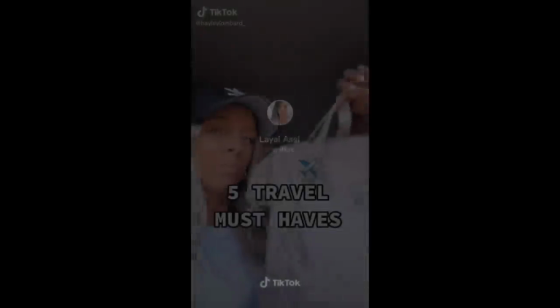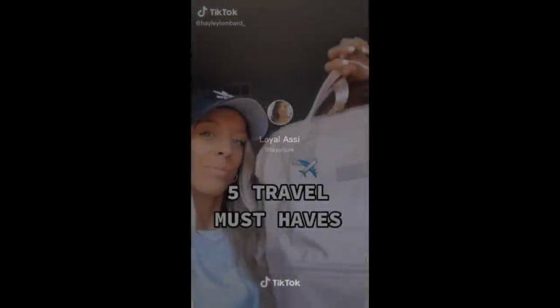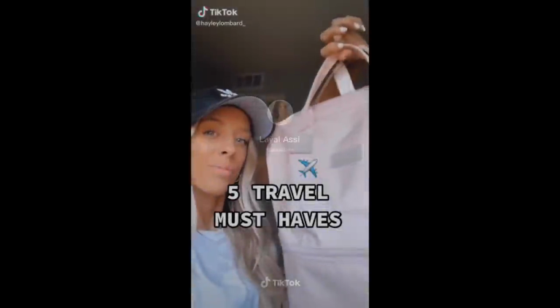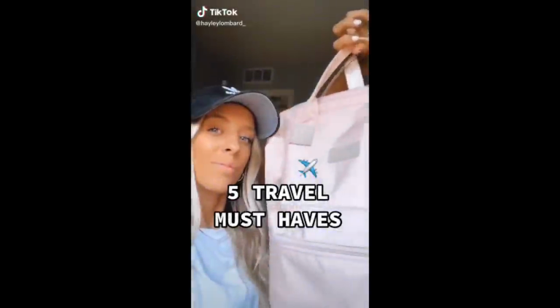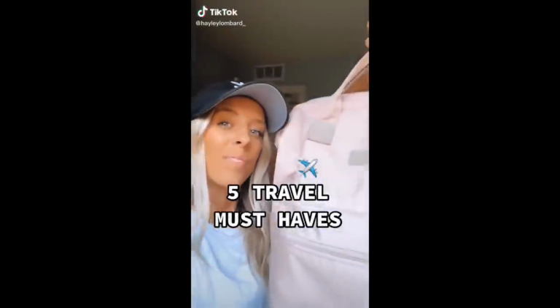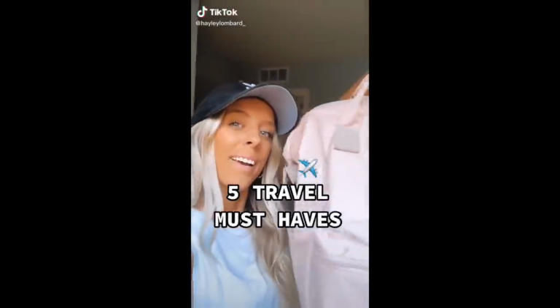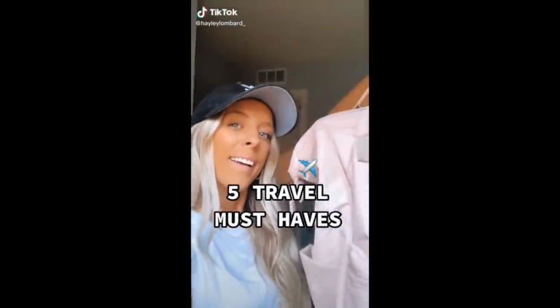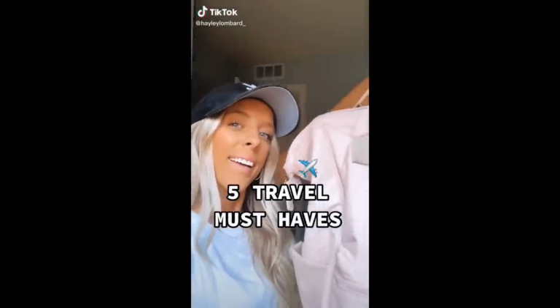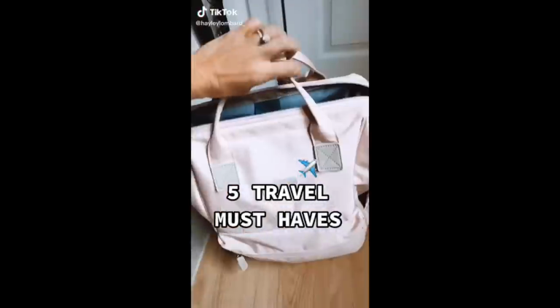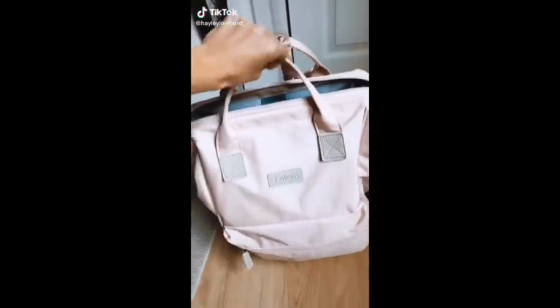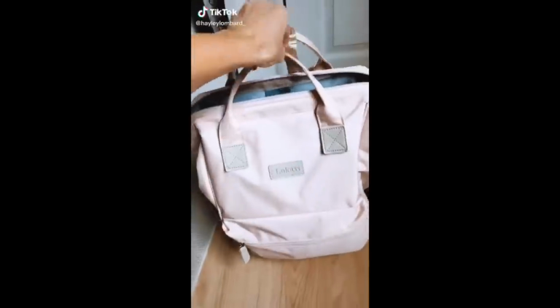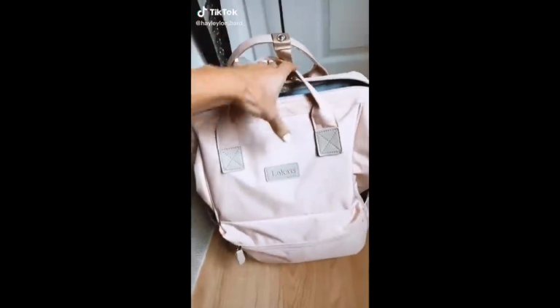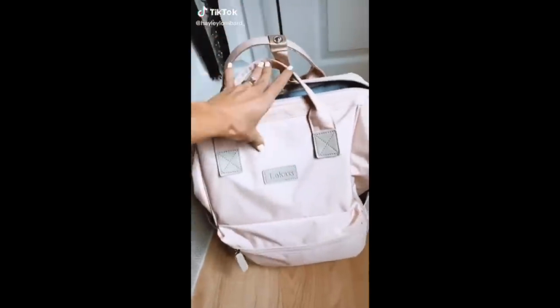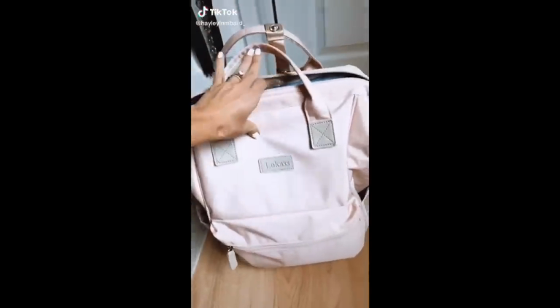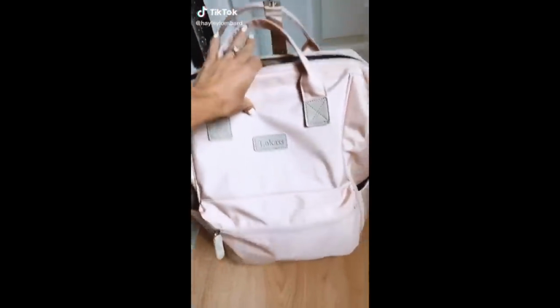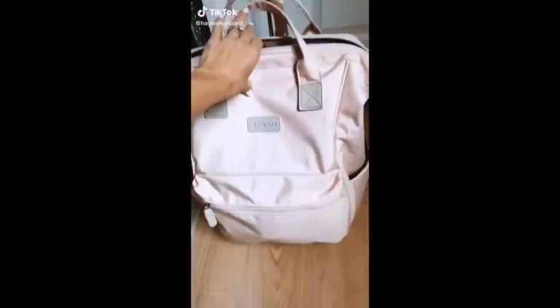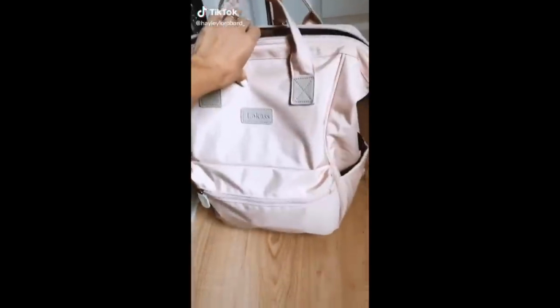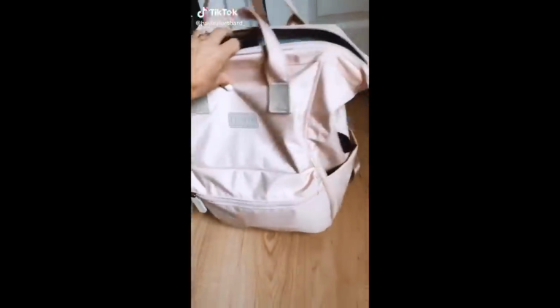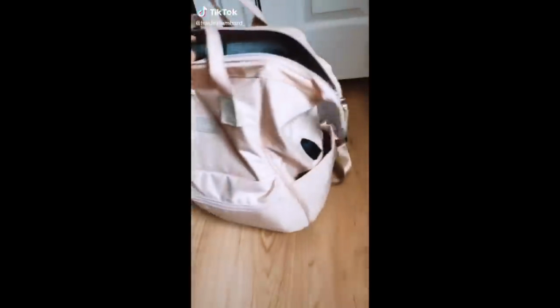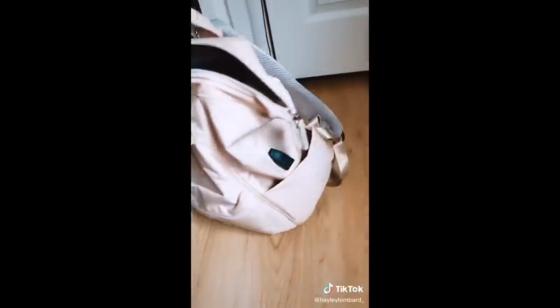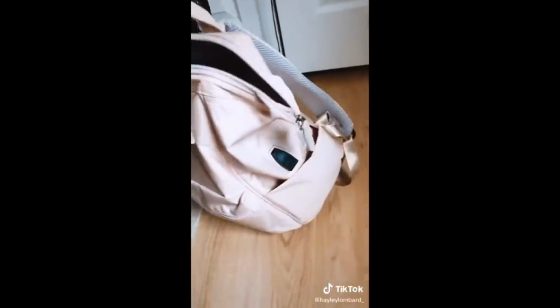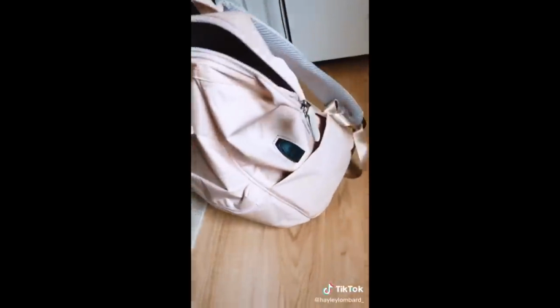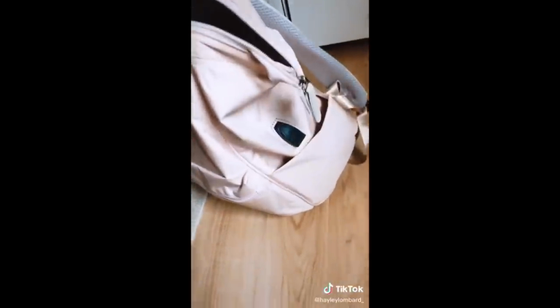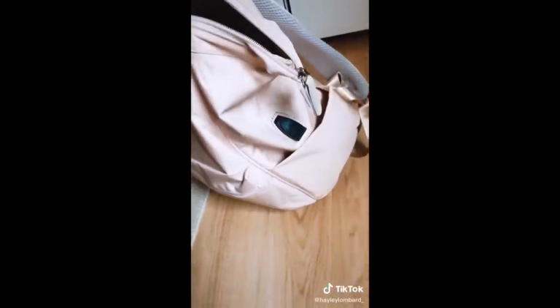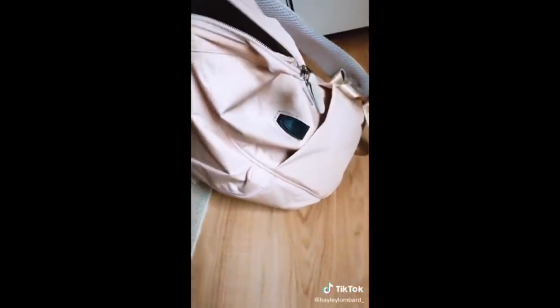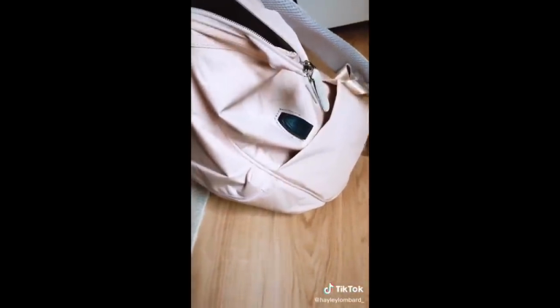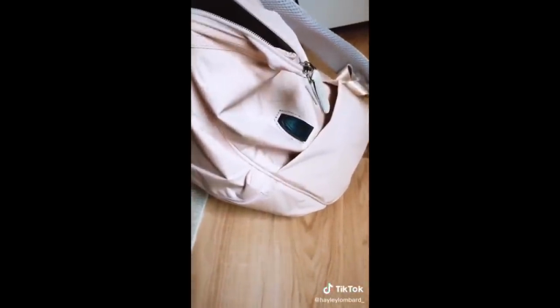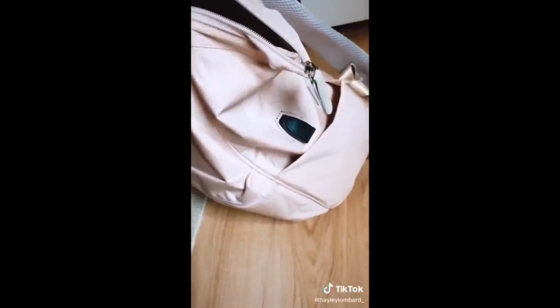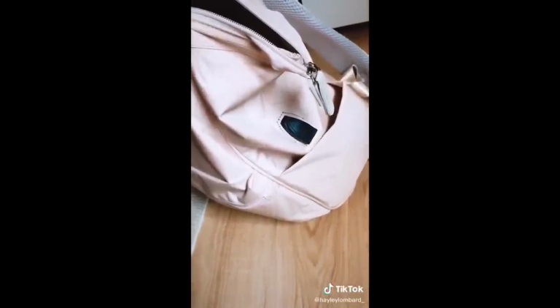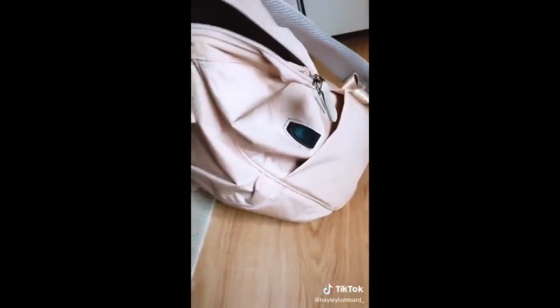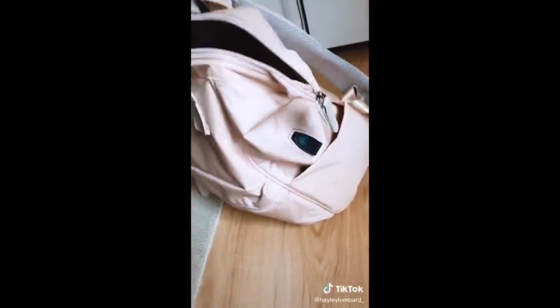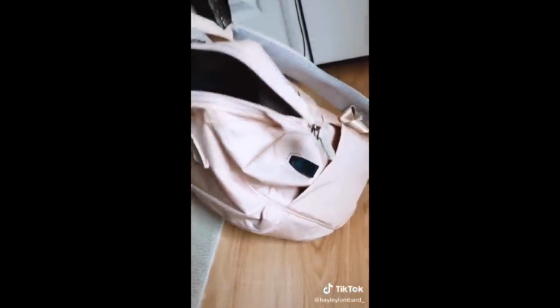Five travel must-haves. This backpack is my new obsession. It's so great for traveling because it has so many compartments and it has a spot where you can charge your phone.